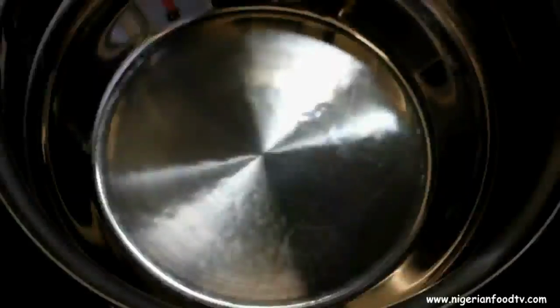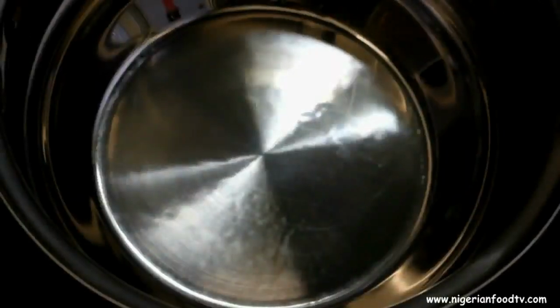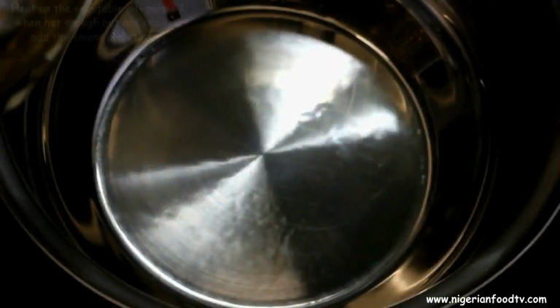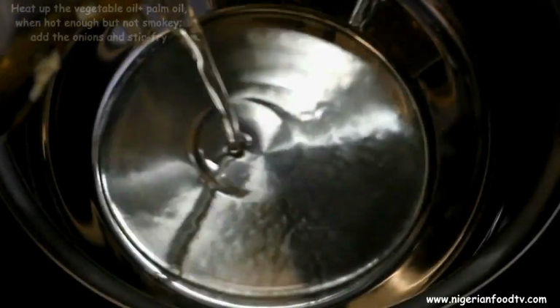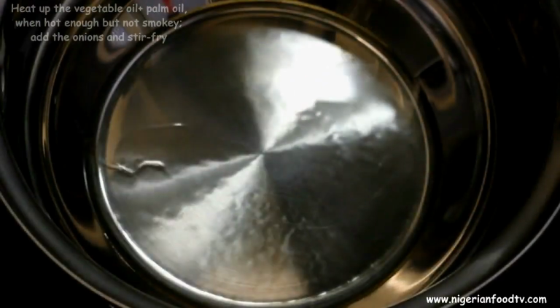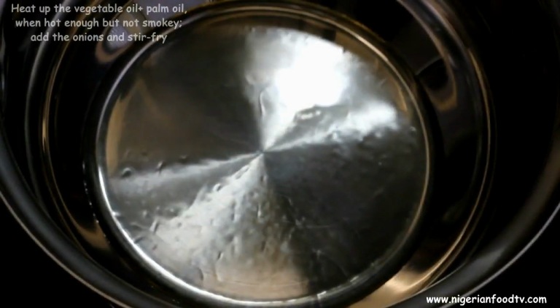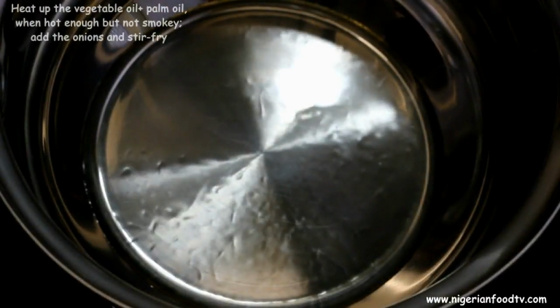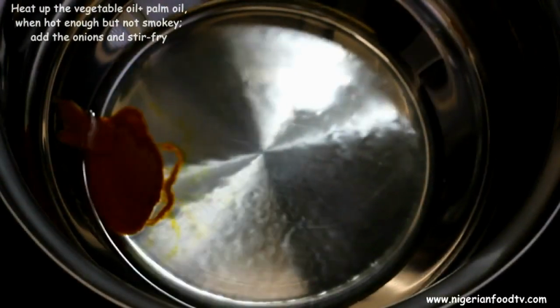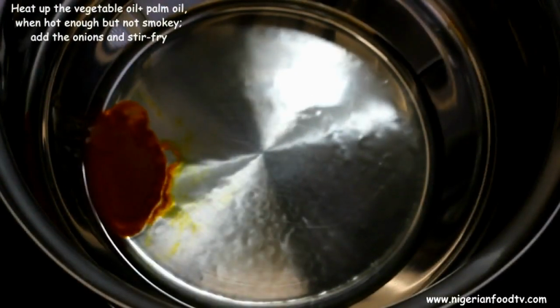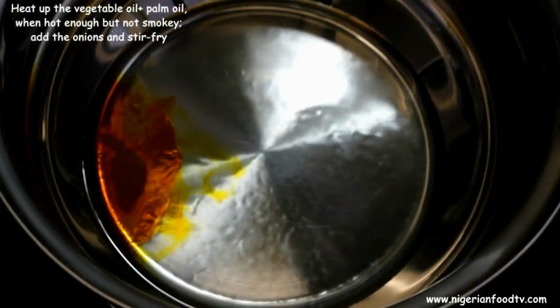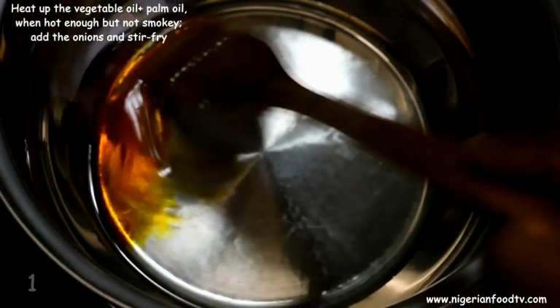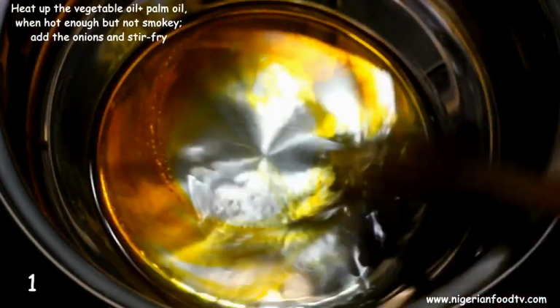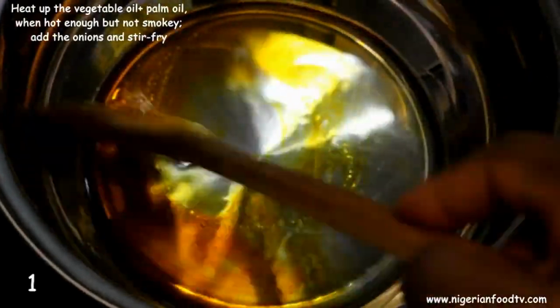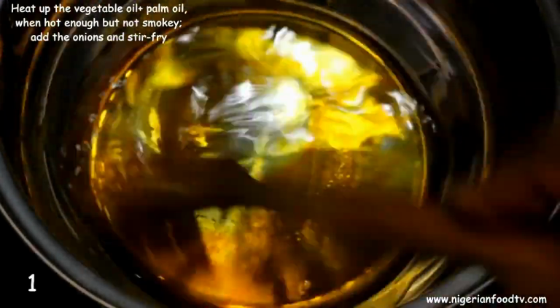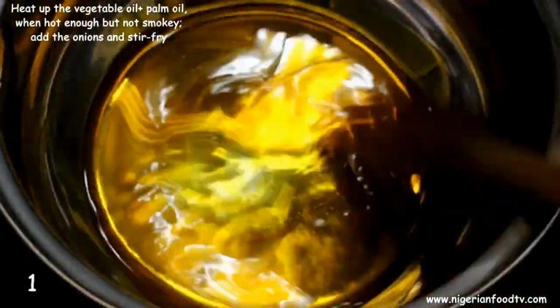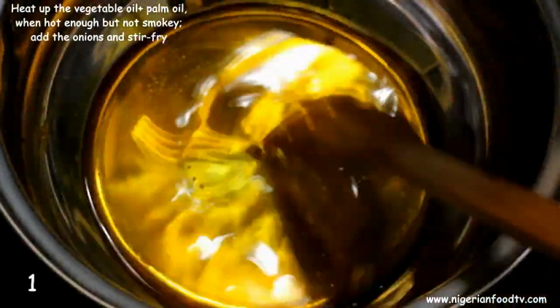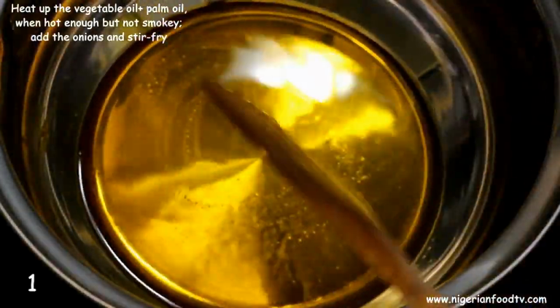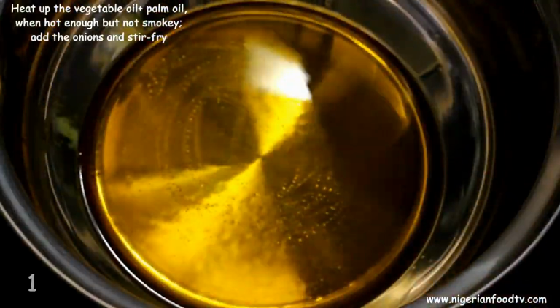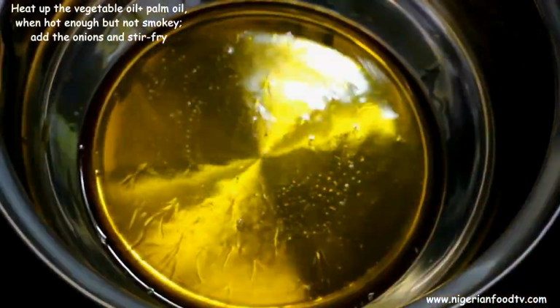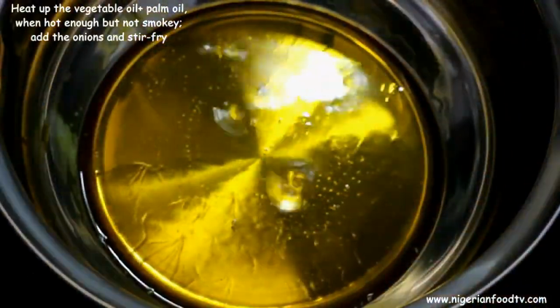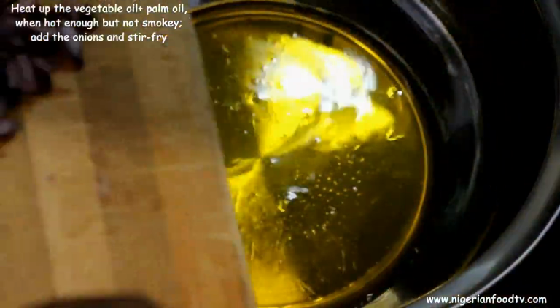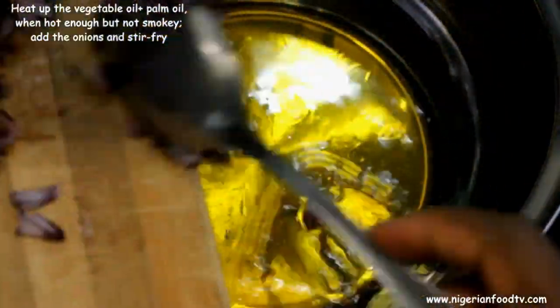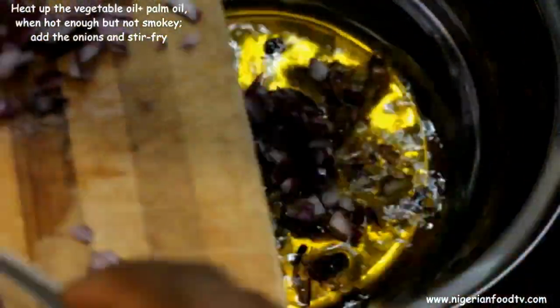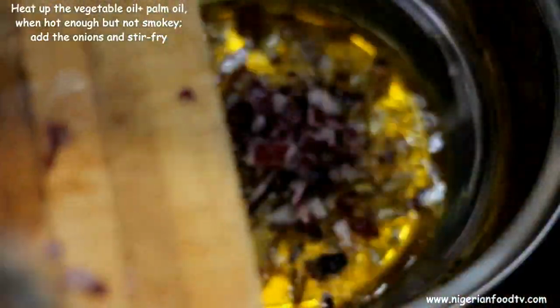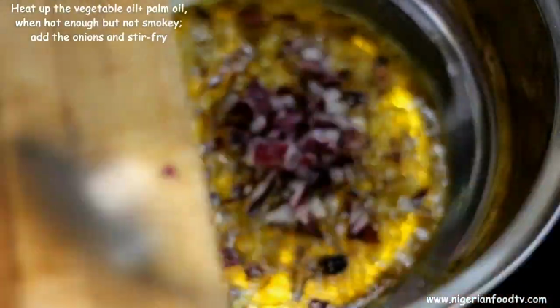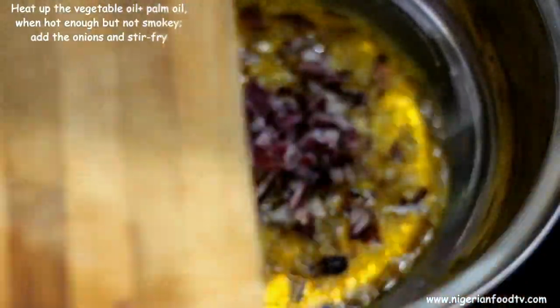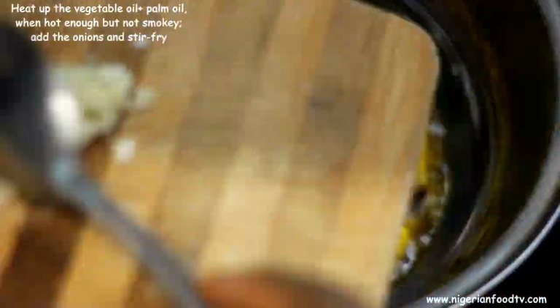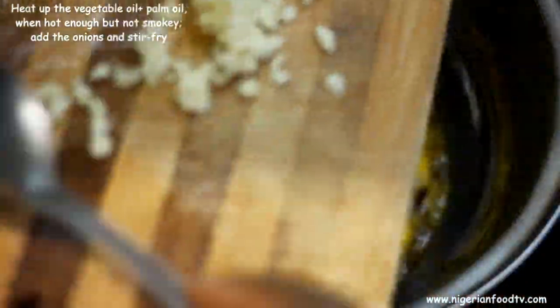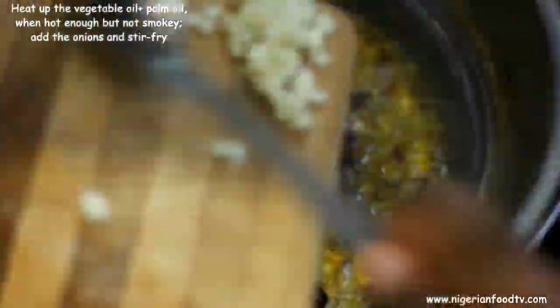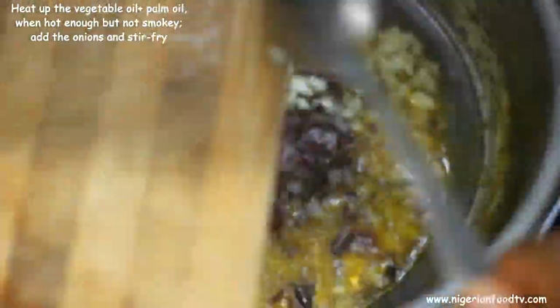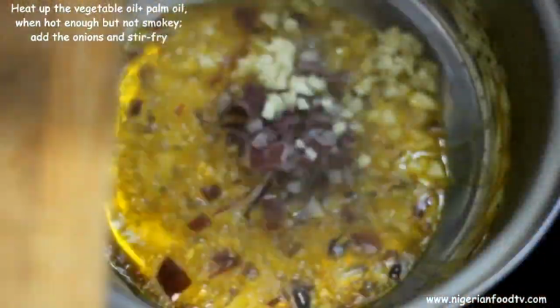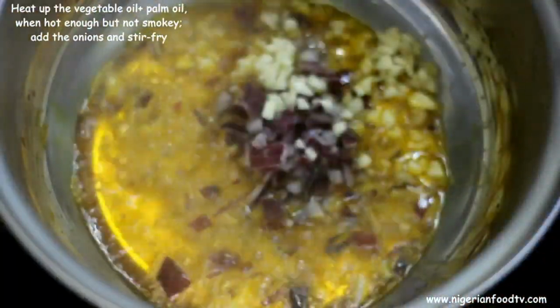Now heat up the vegetable oil and the palm oil — the palm oil is optional. Heat them up until hot but not smoky. Then add the onions and garlic and stir fry until you can smell the sweet aroma of the fried onions.